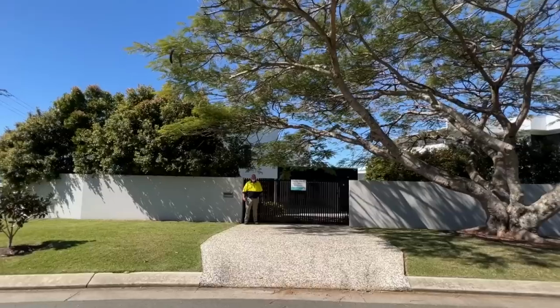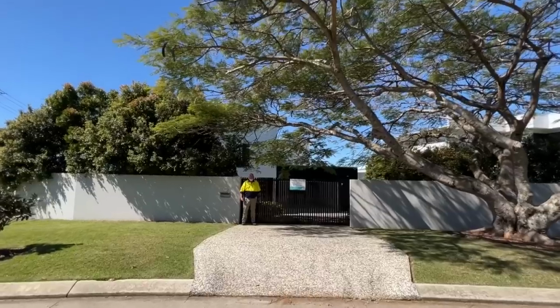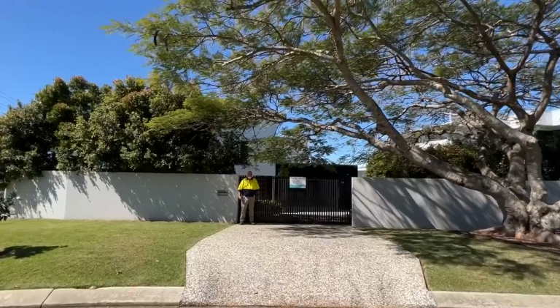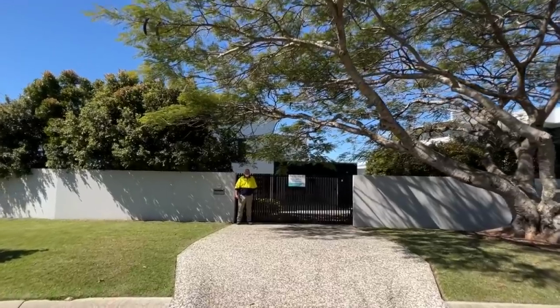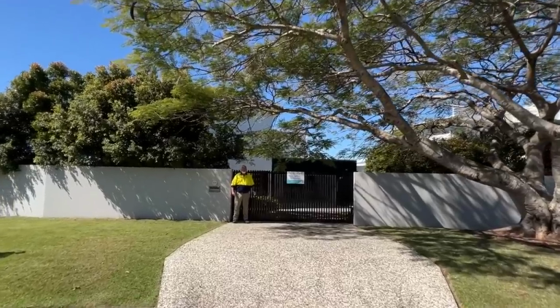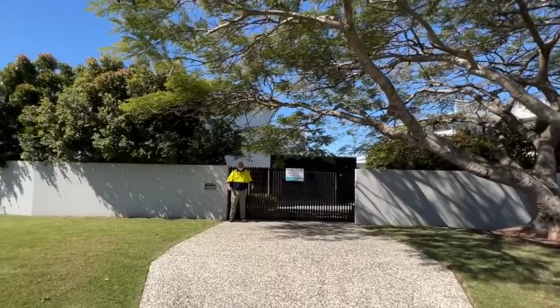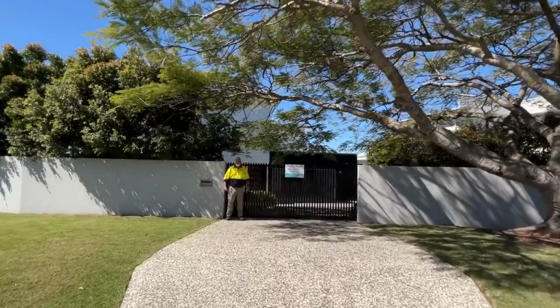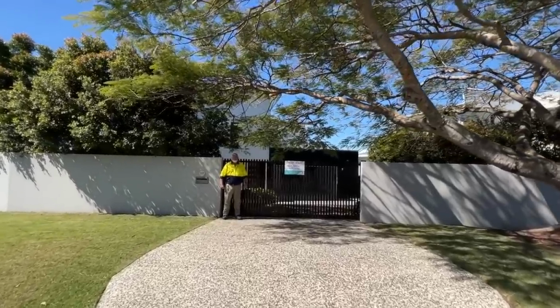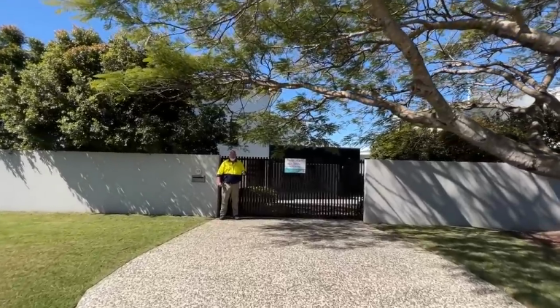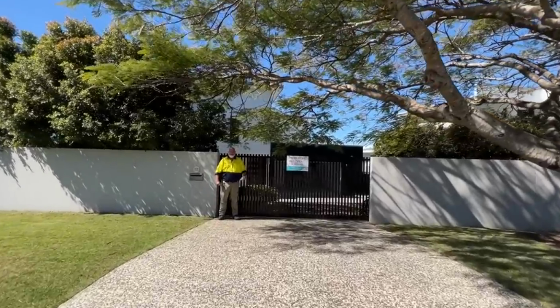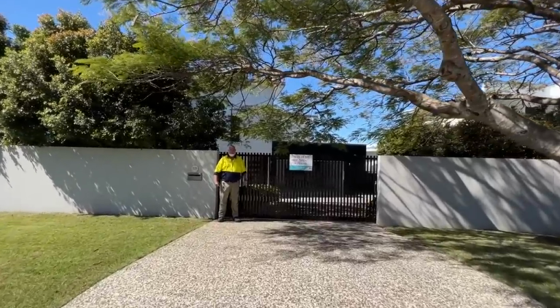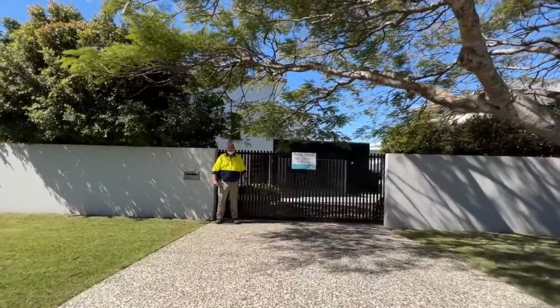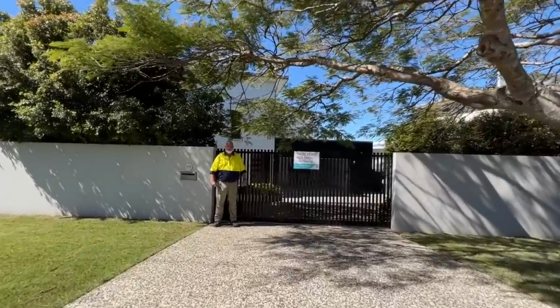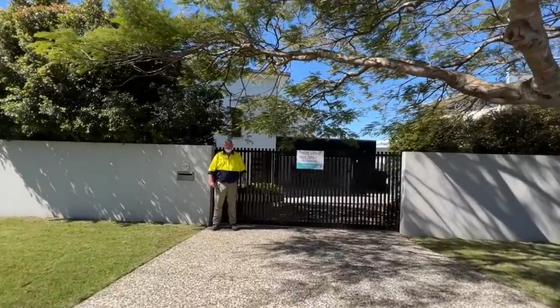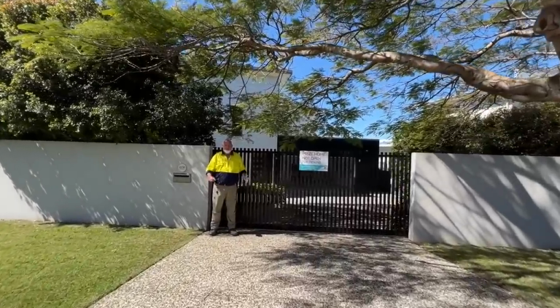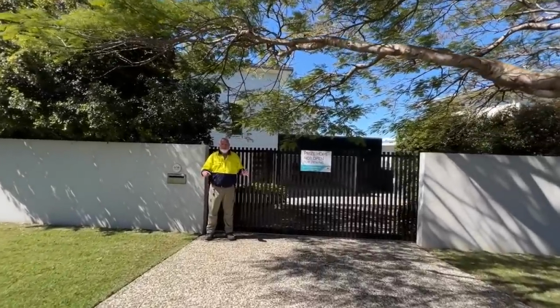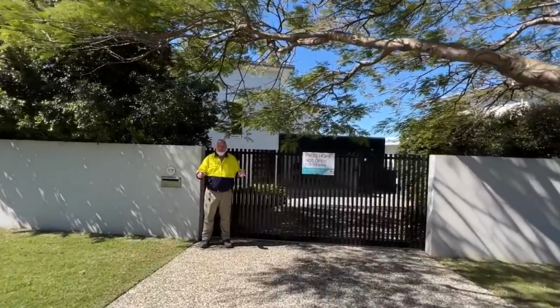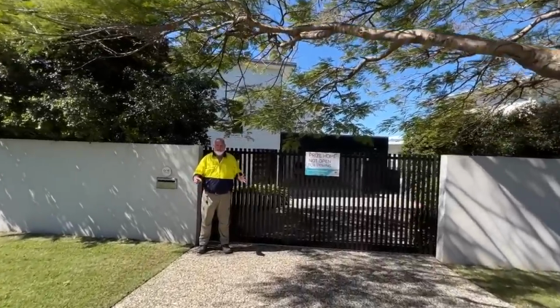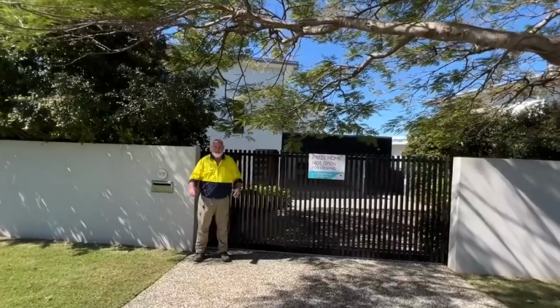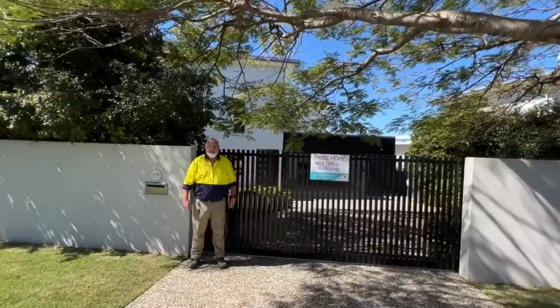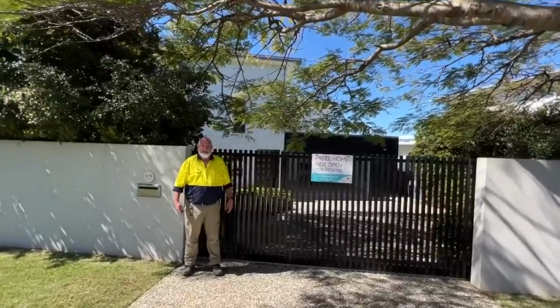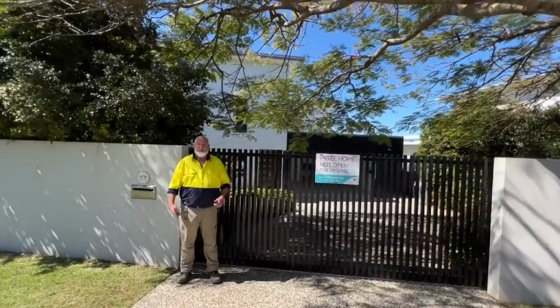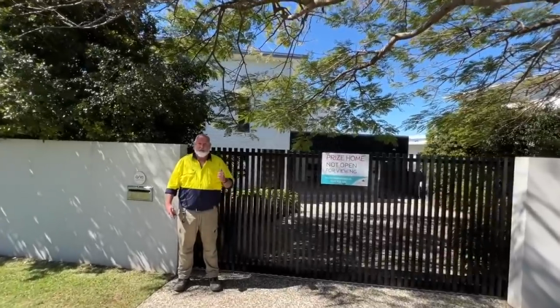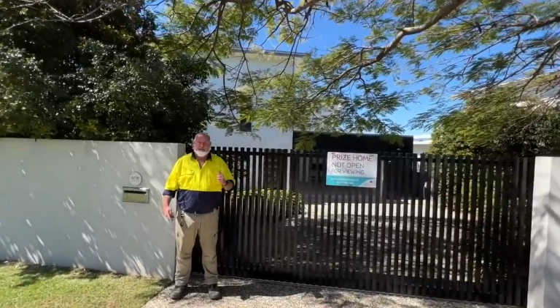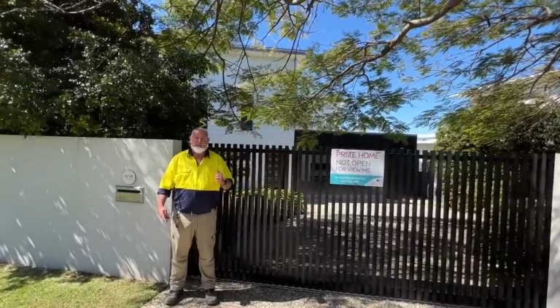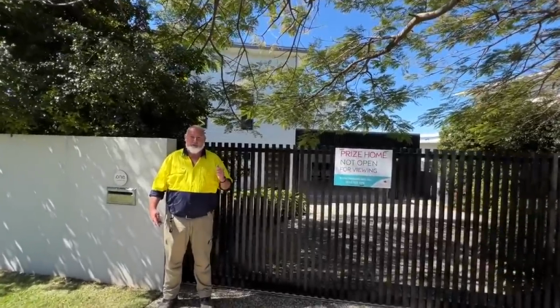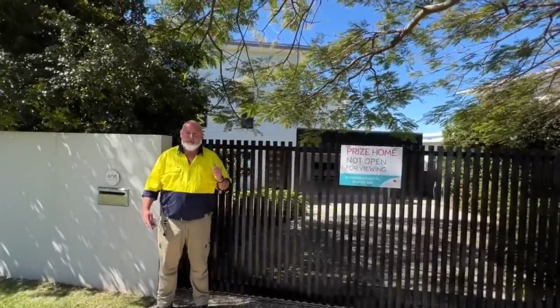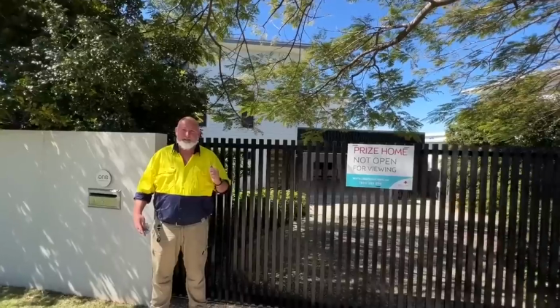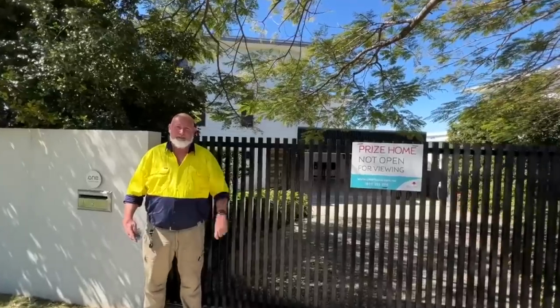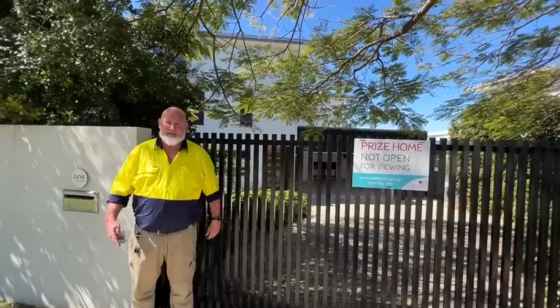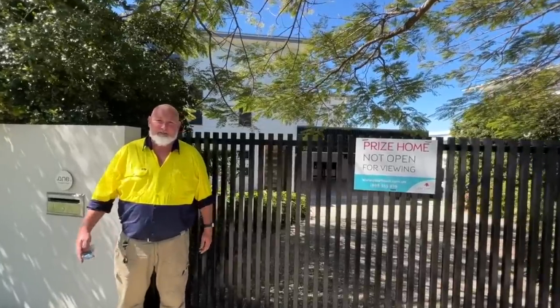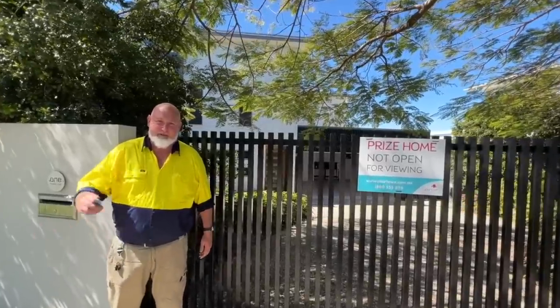Morning and welcome to Draw 519, One Monk's Crescent, Budgerham. I absolutely love this property and I want to show you some of the improvements we've made to it. Come and have a look.